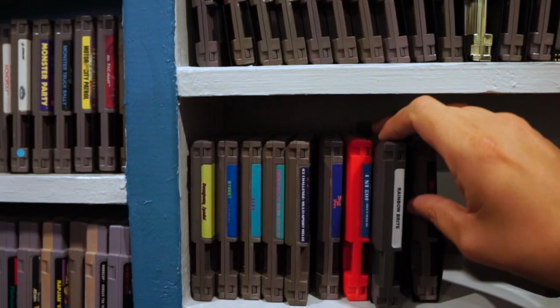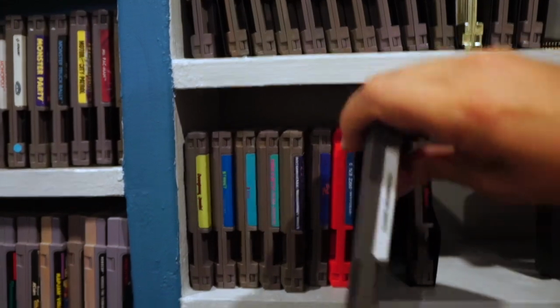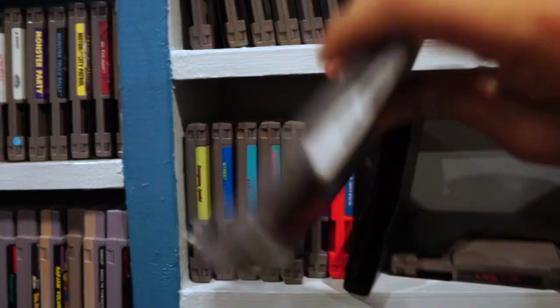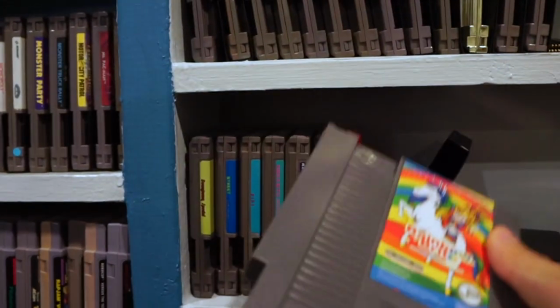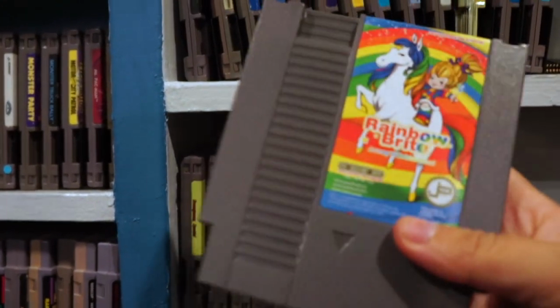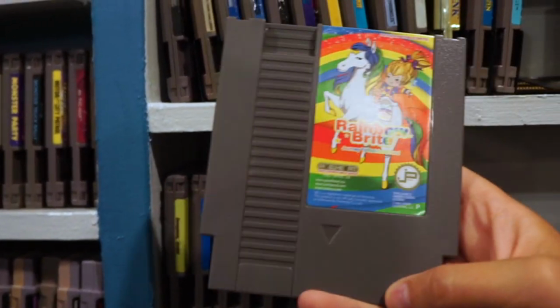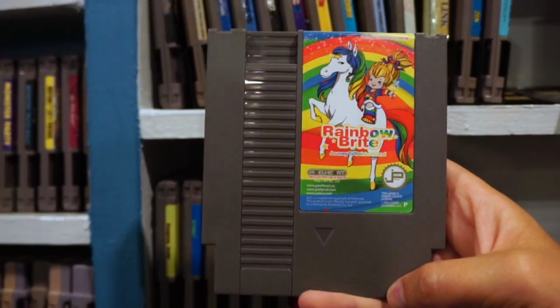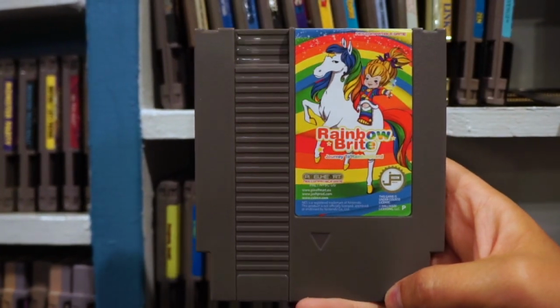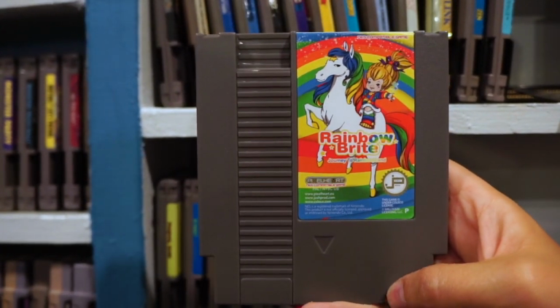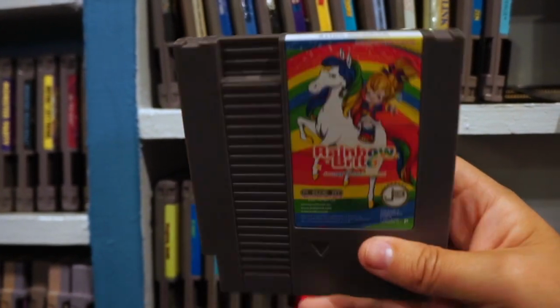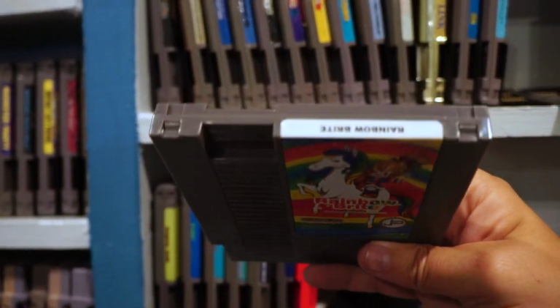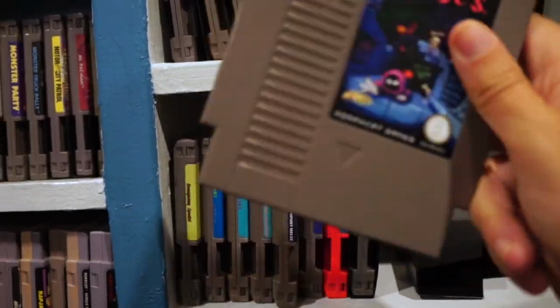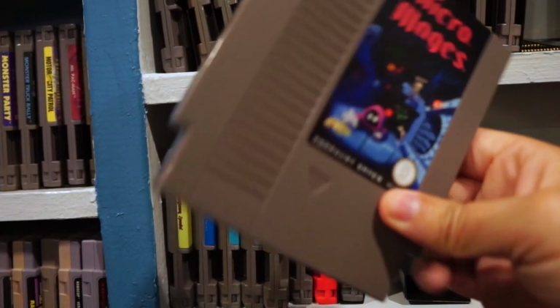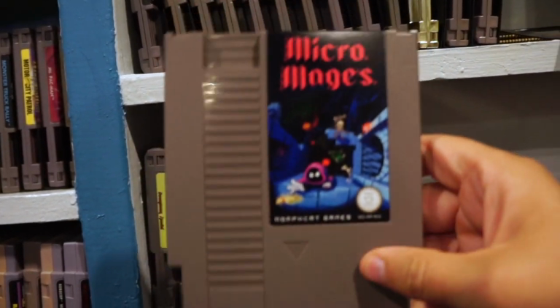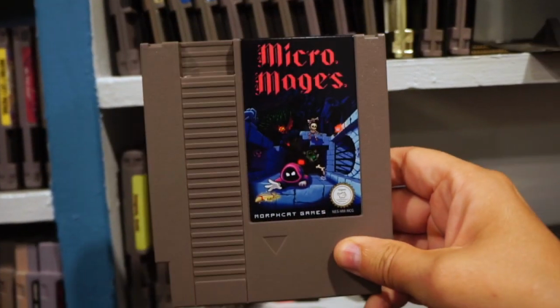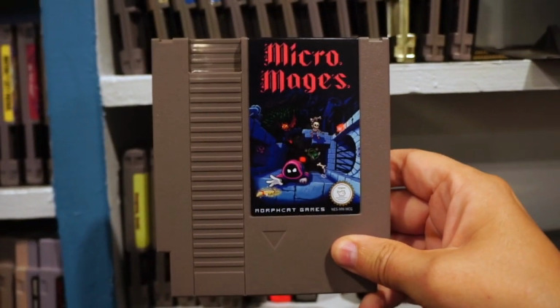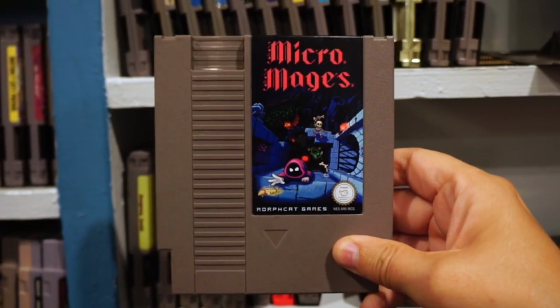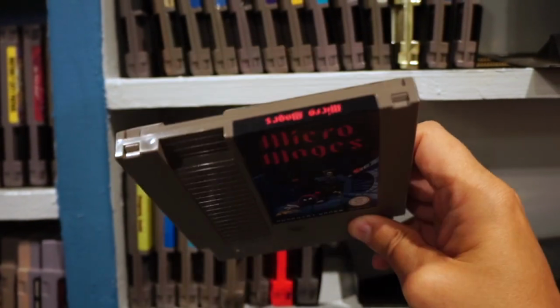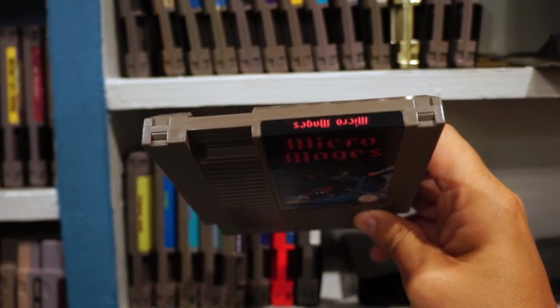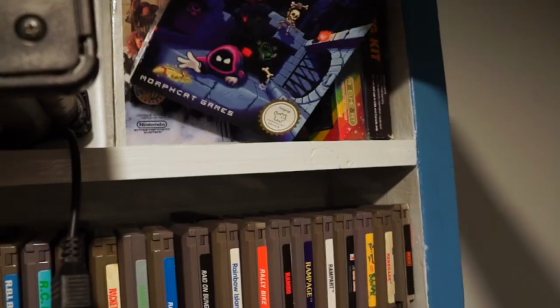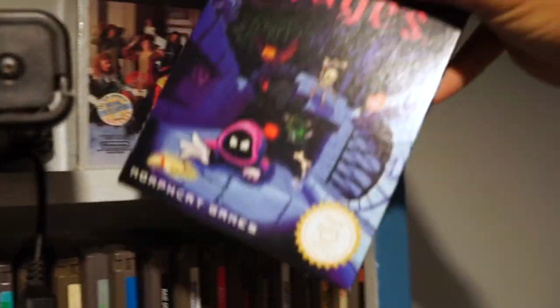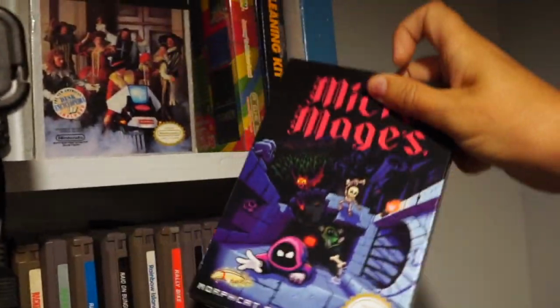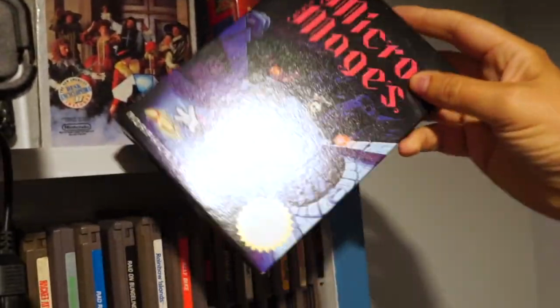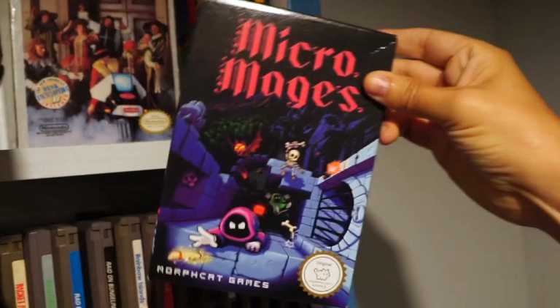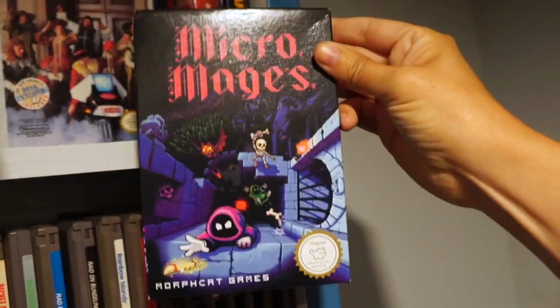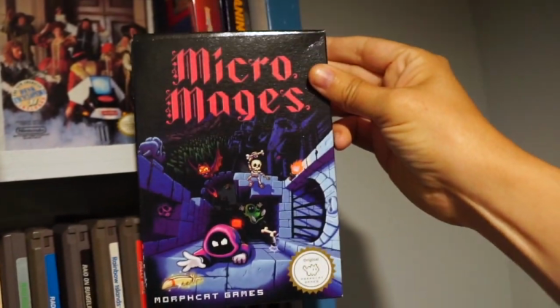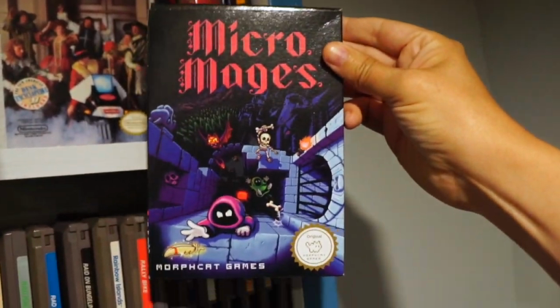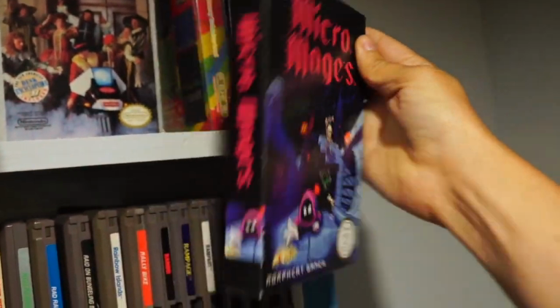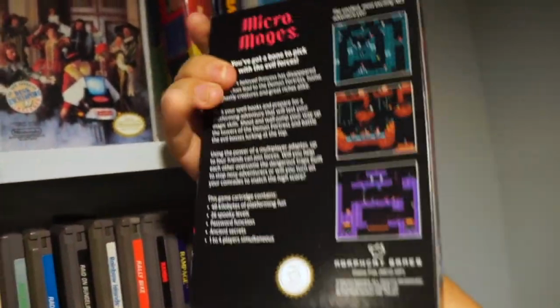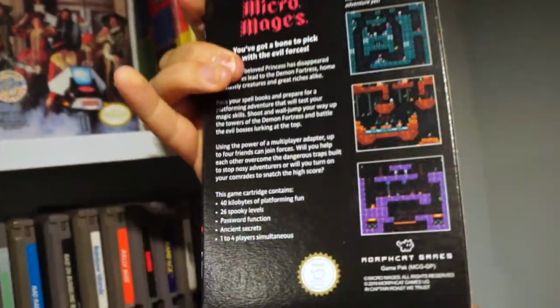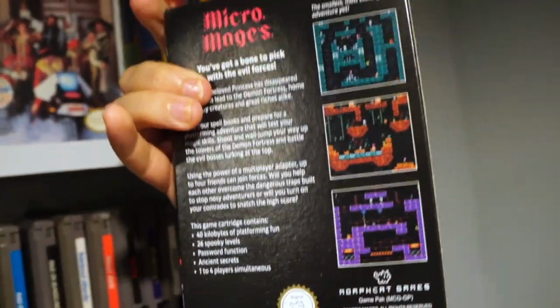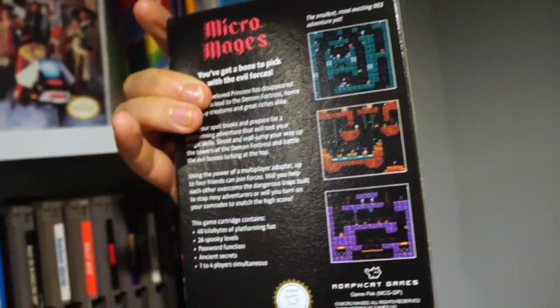These are both recently made homebrews: Rainbow Bright, which sucks ass, and Micro Mages, which is honestly one of the best games I've played. If other homebrews are as good as Micro Mages, please let me know ASAP. I really can't say enough about how great this game is.